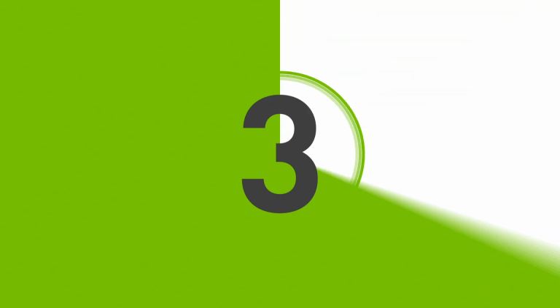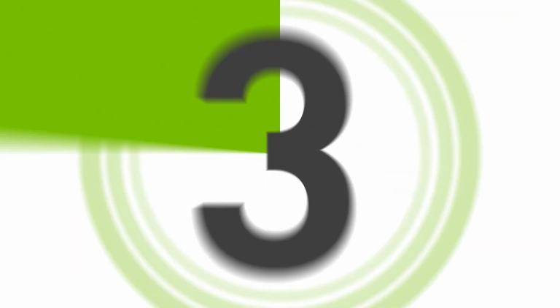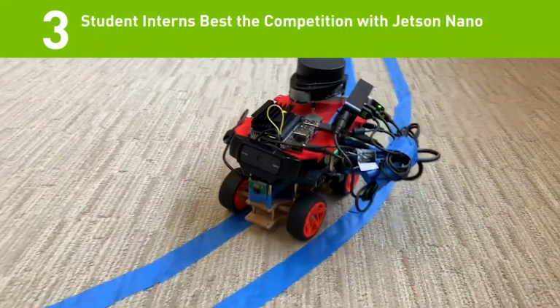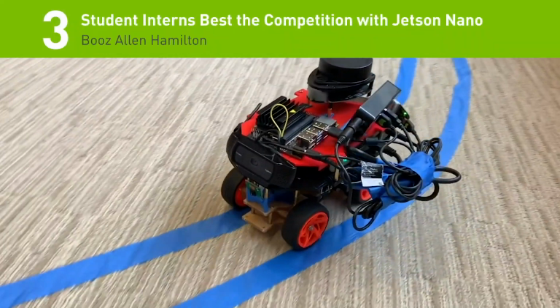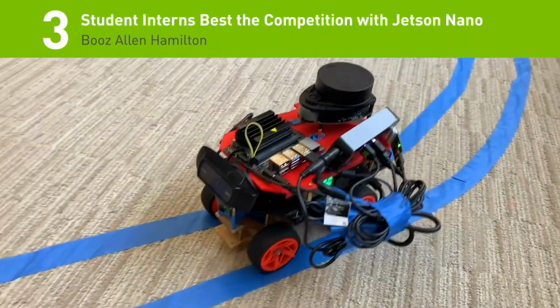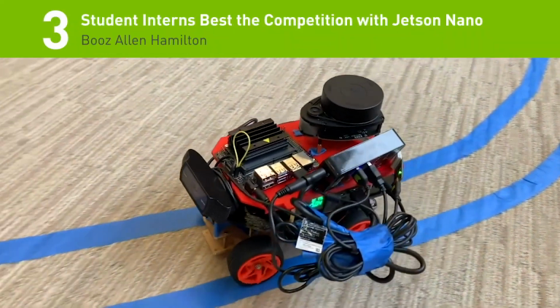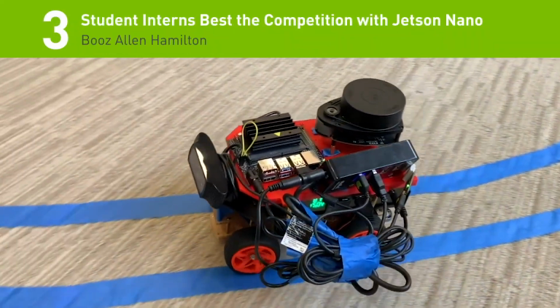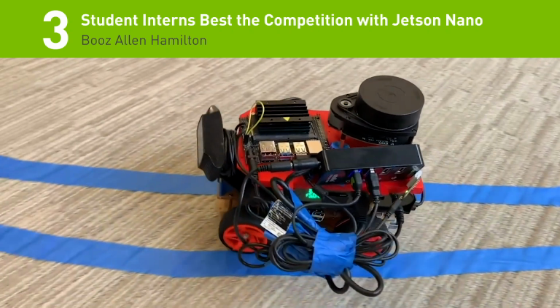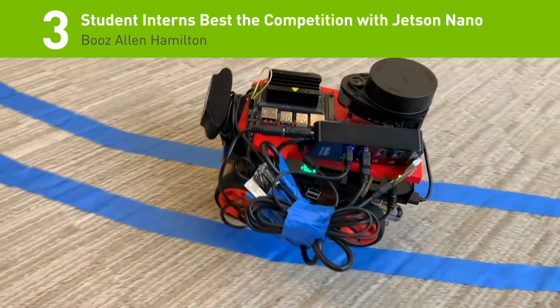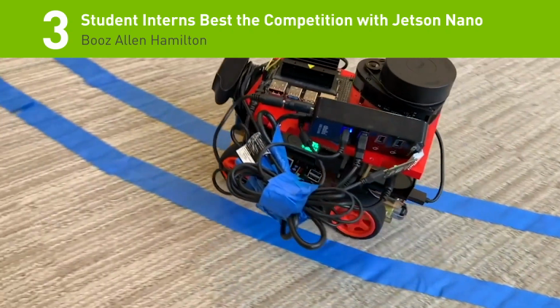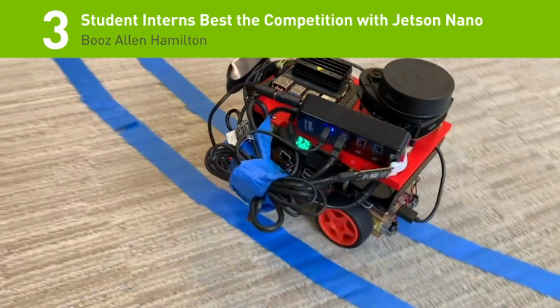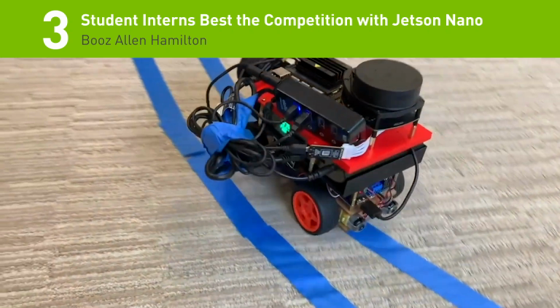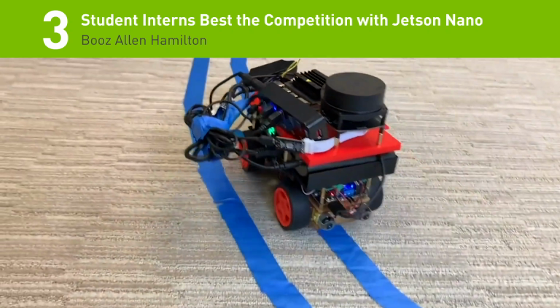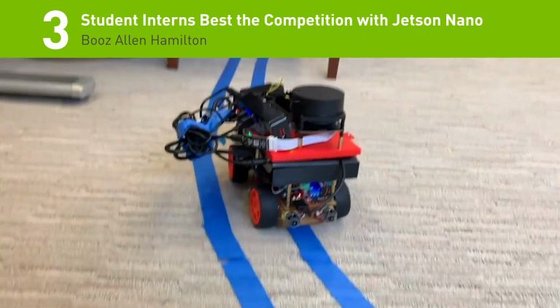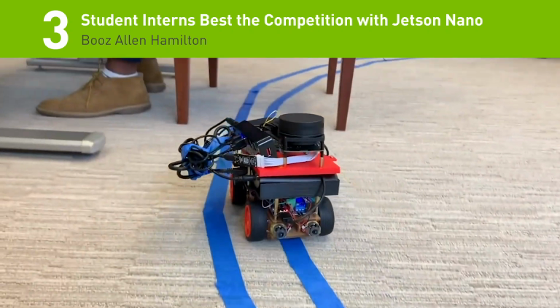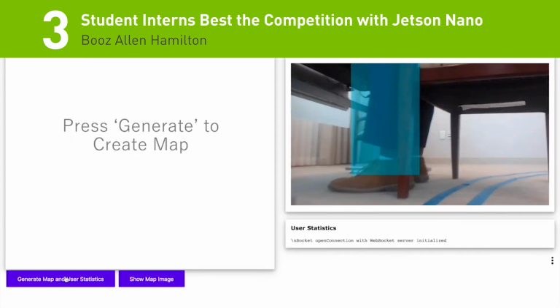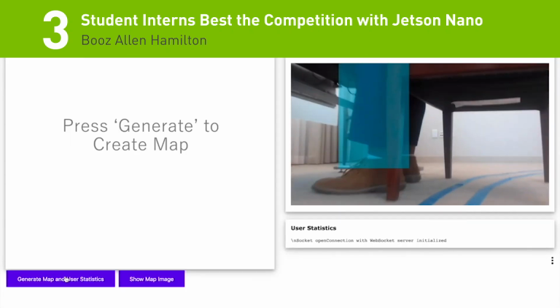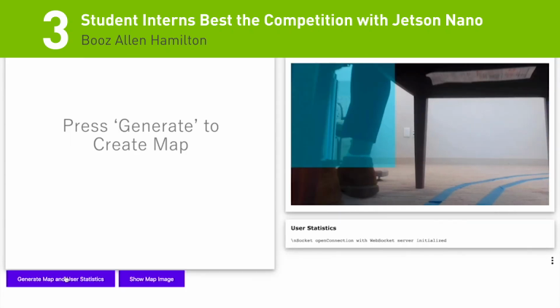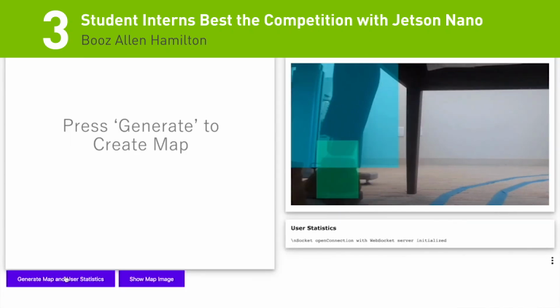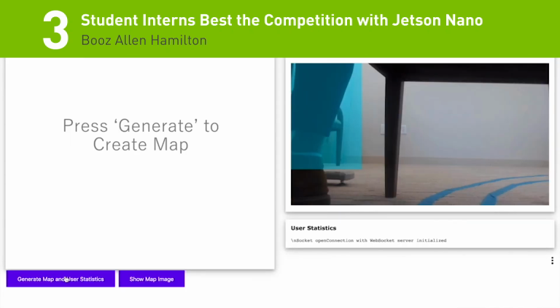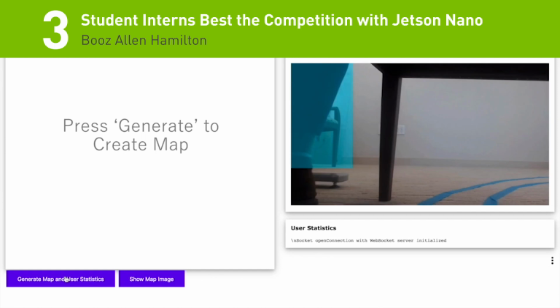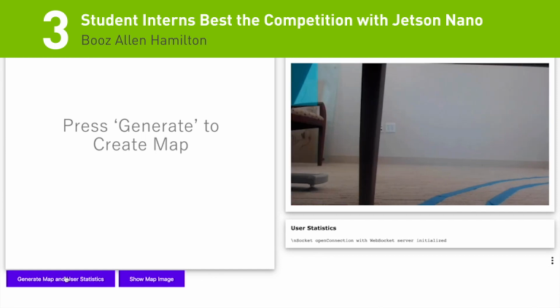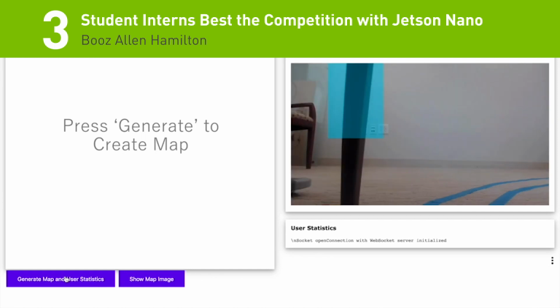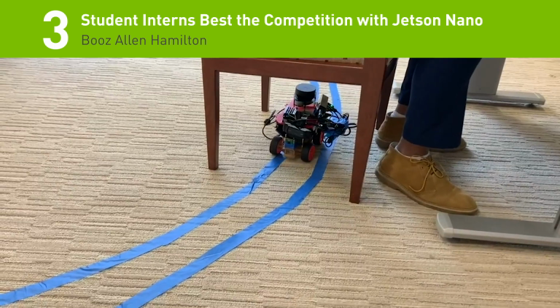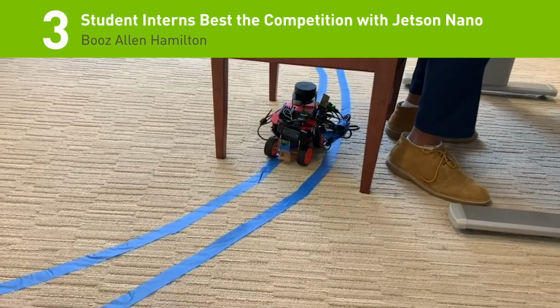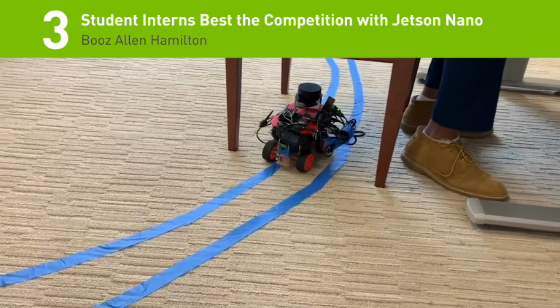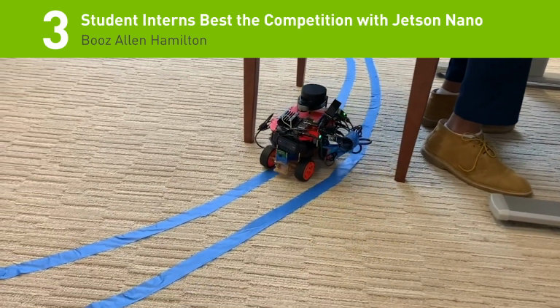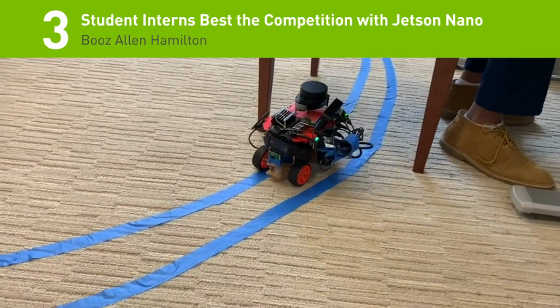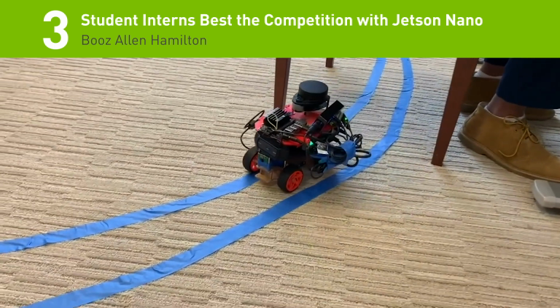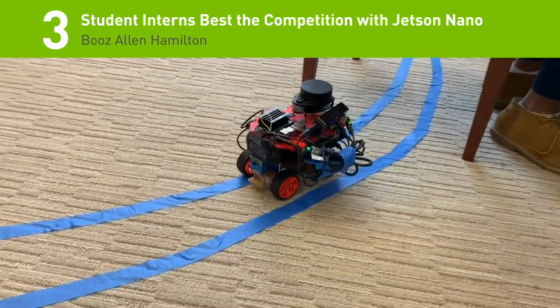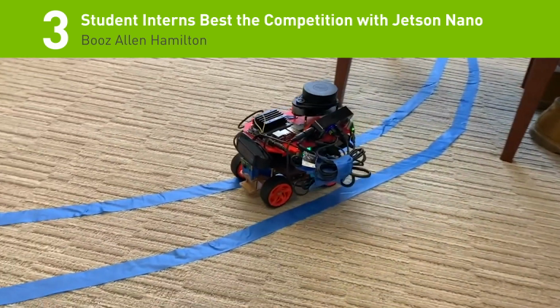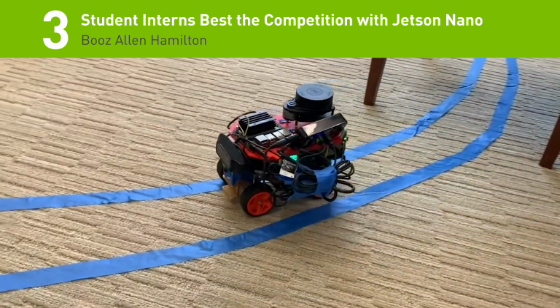Number three: competing at the Booz Allen Summer Games Challenge, a group of student interns placed in the top 10 for AI projects with a fully autonomous ground vehicle powered by an NVIDIA Jetson Nano.